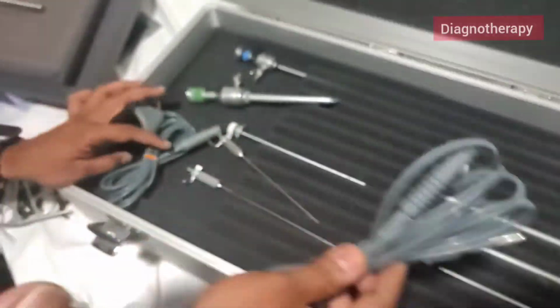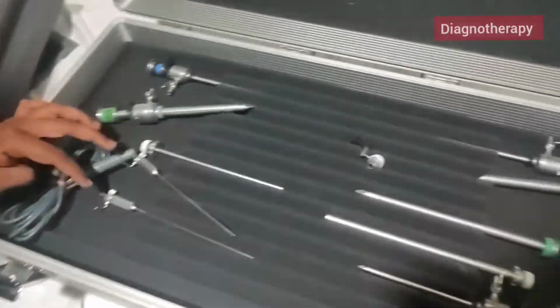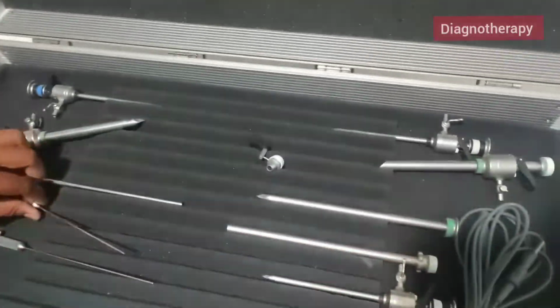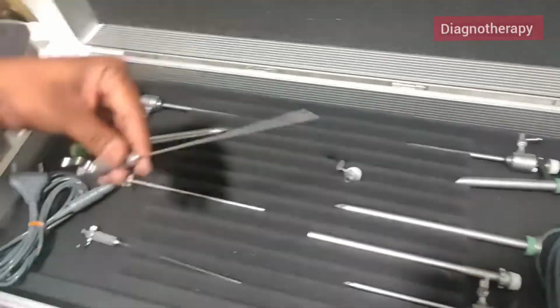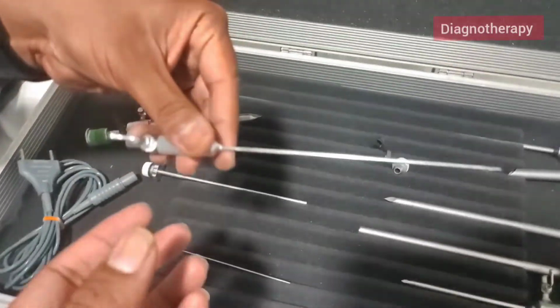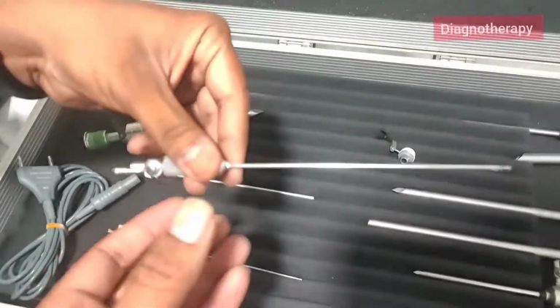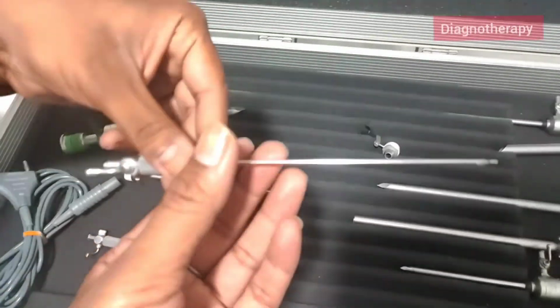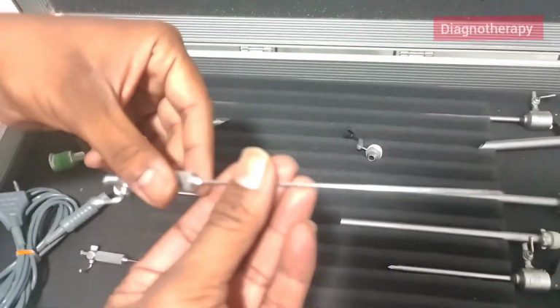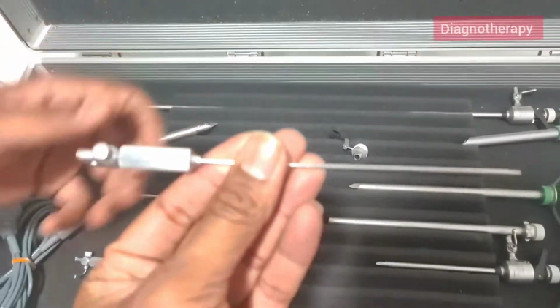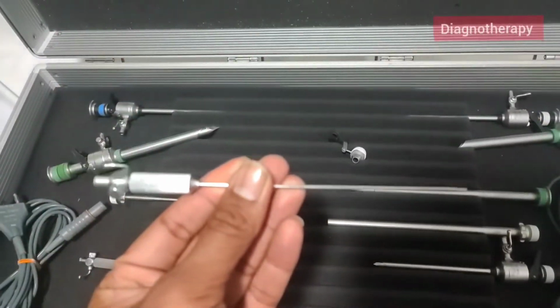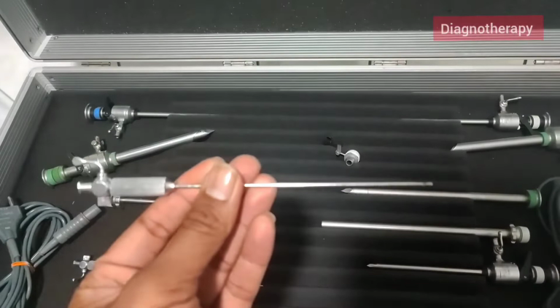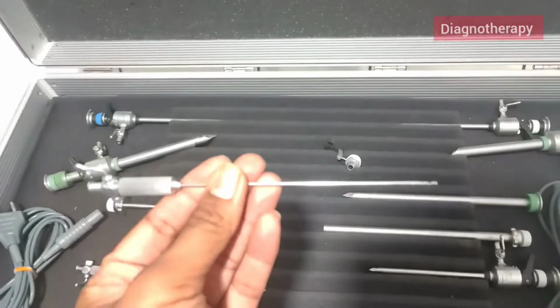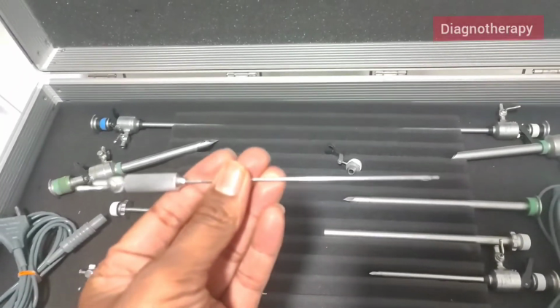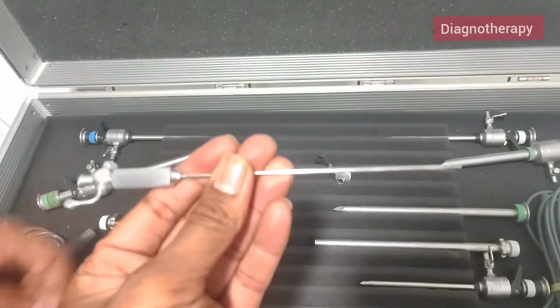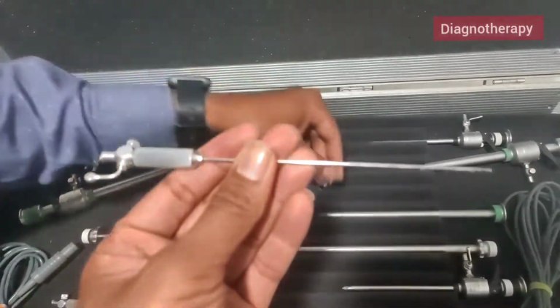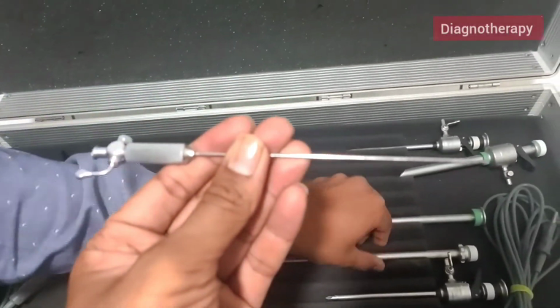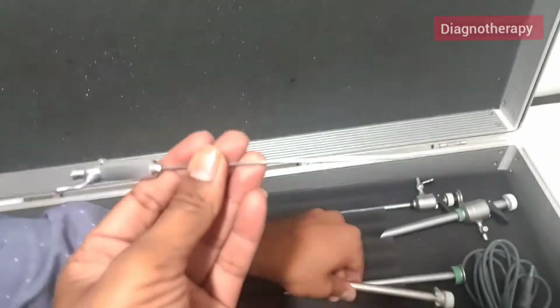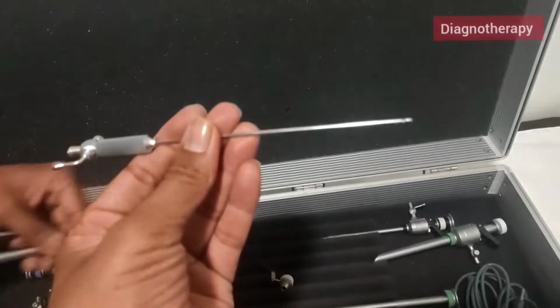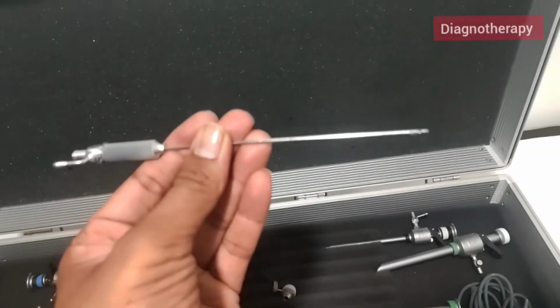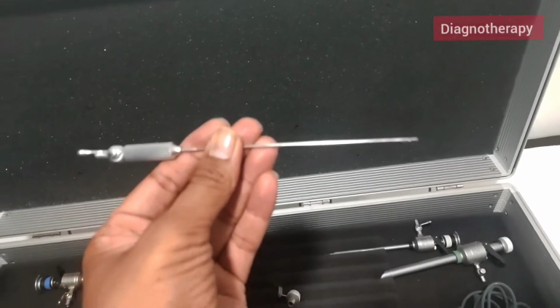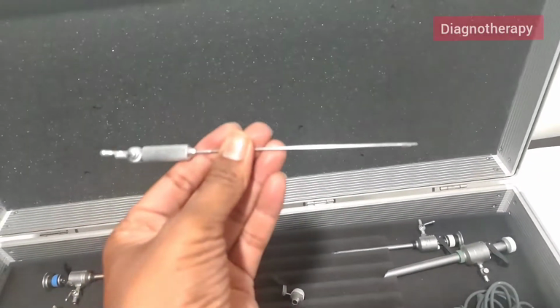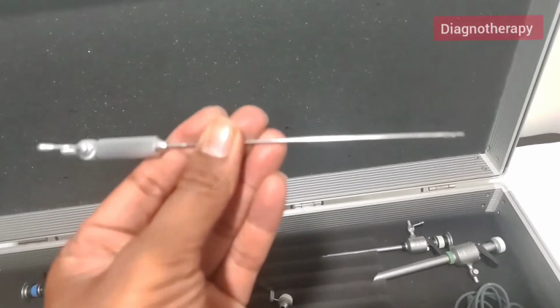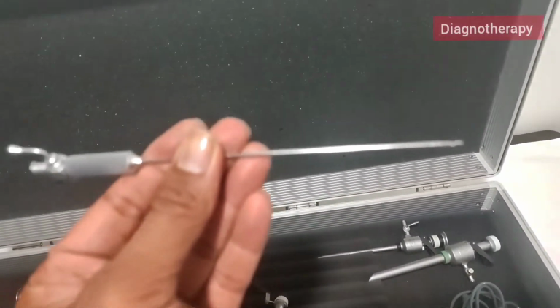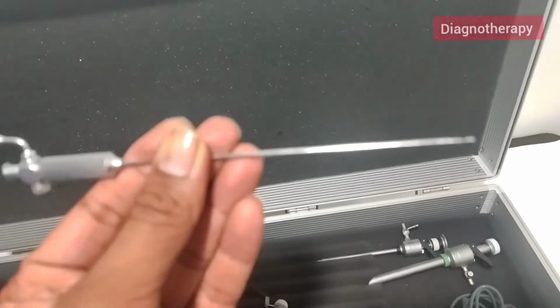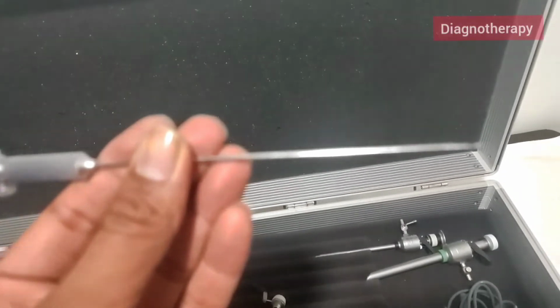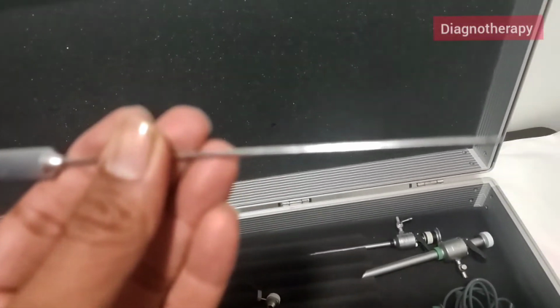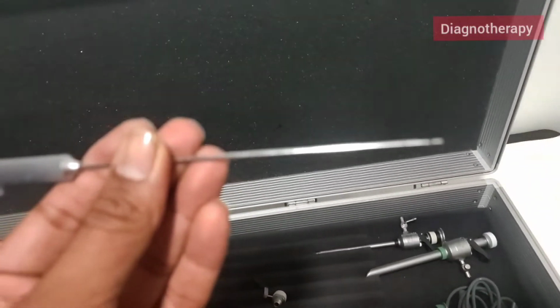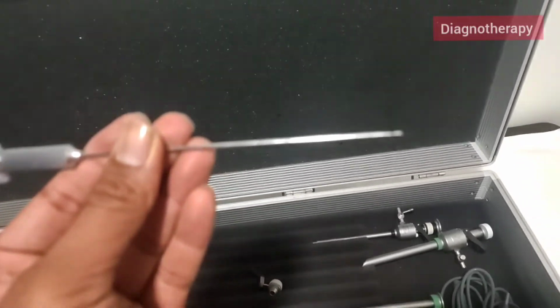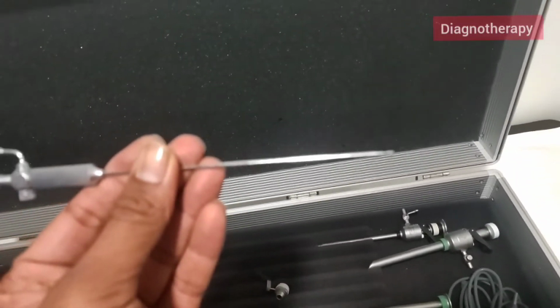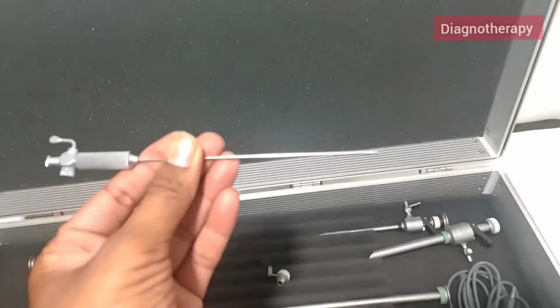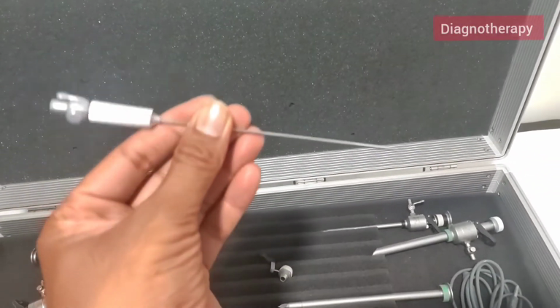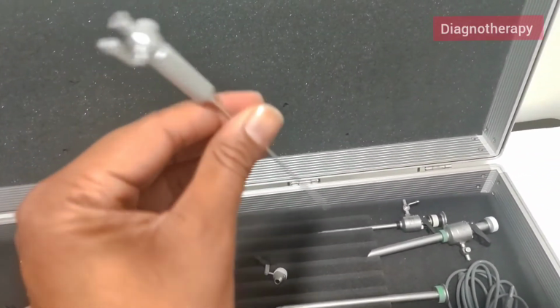Now the Veress needle. This is the very first thing that we use in laparoscopy surgery — it goes inside and CO2 is pushed in from this needle.